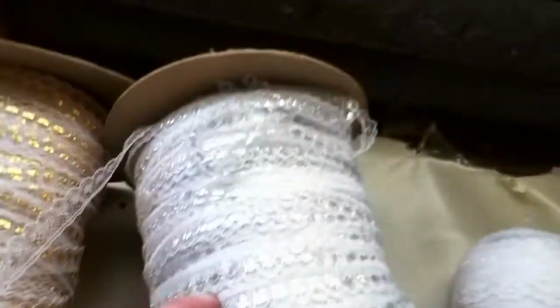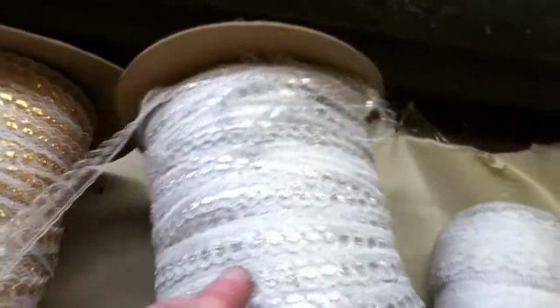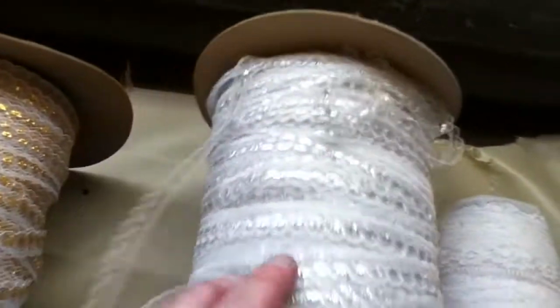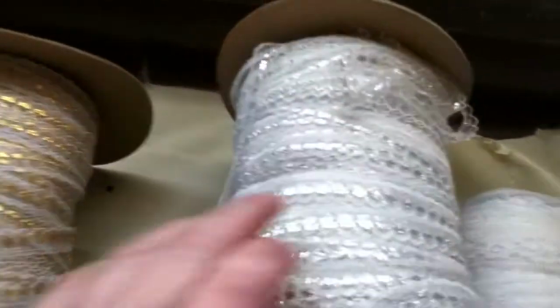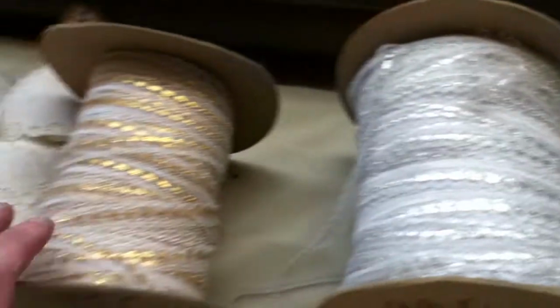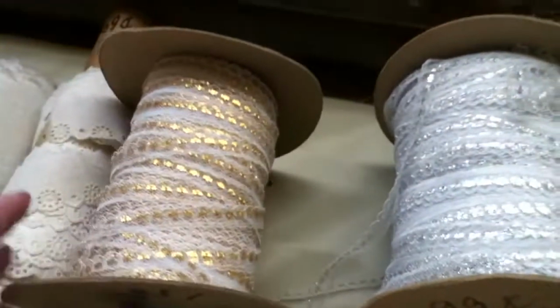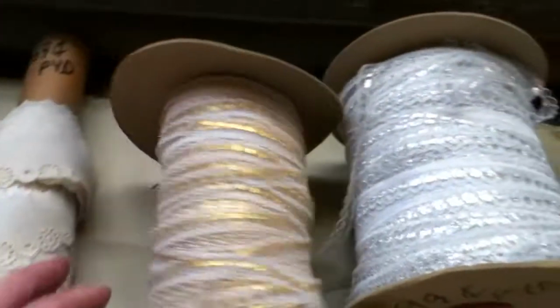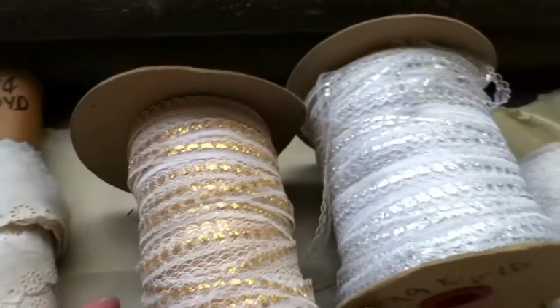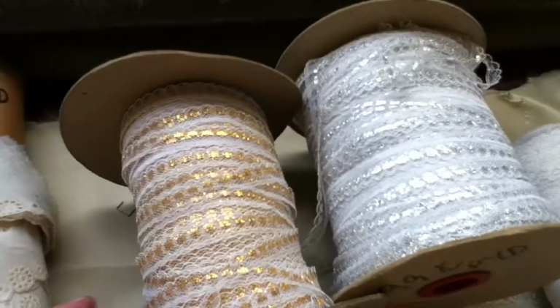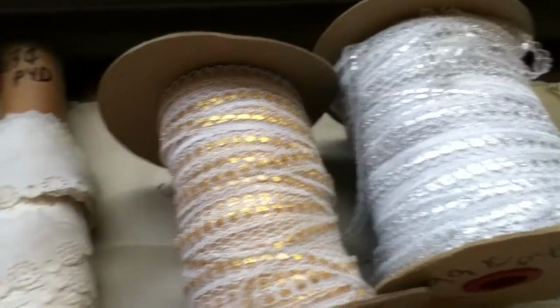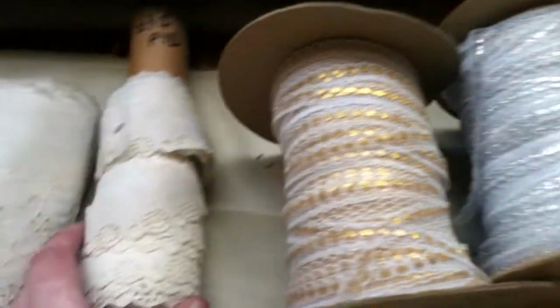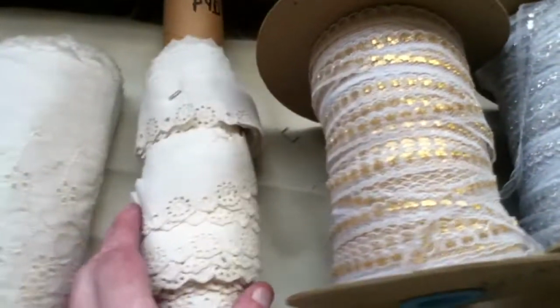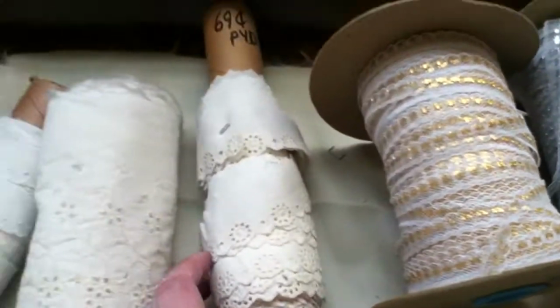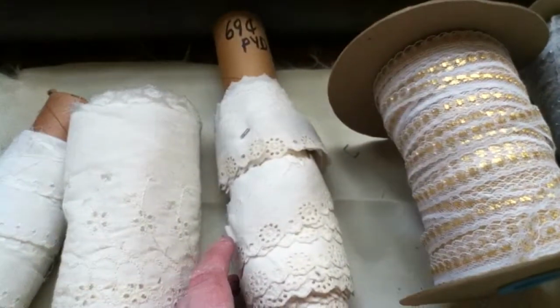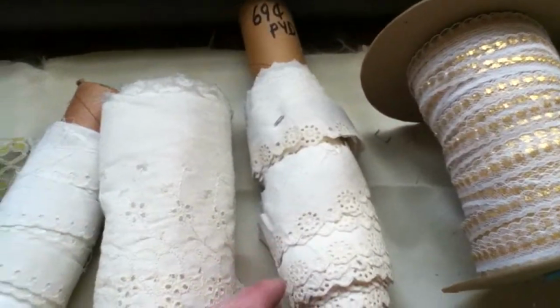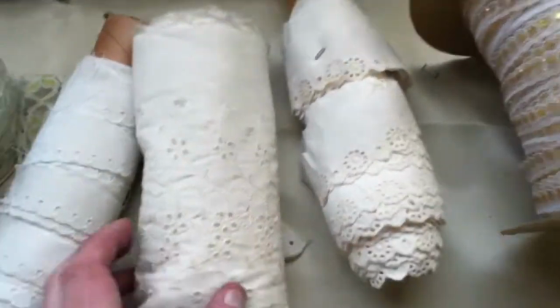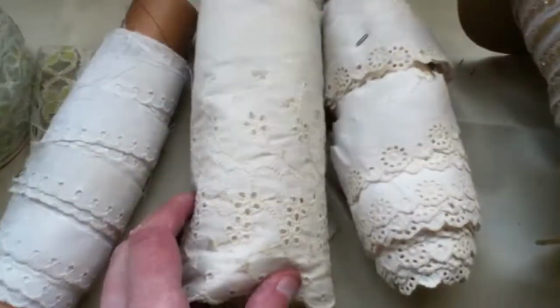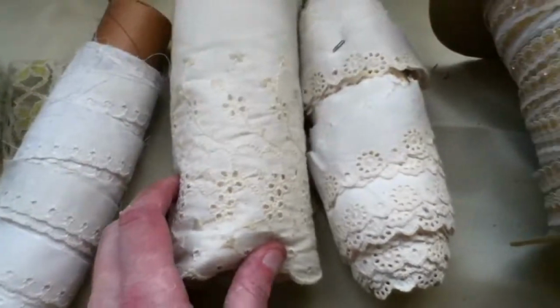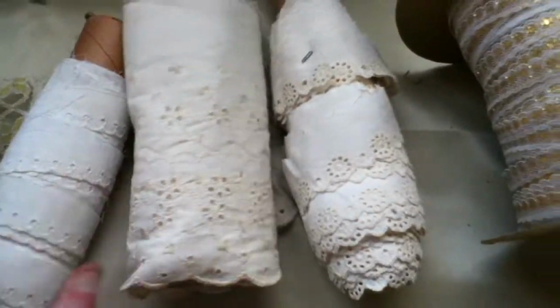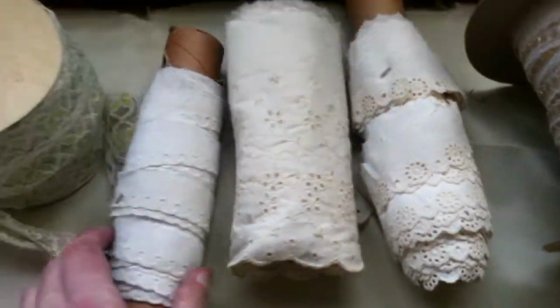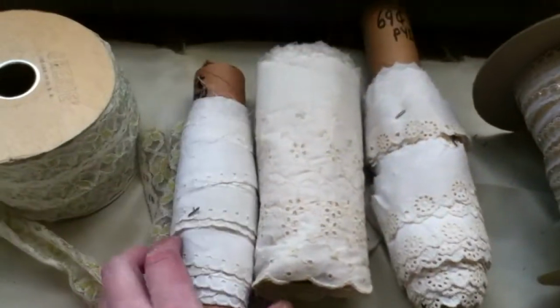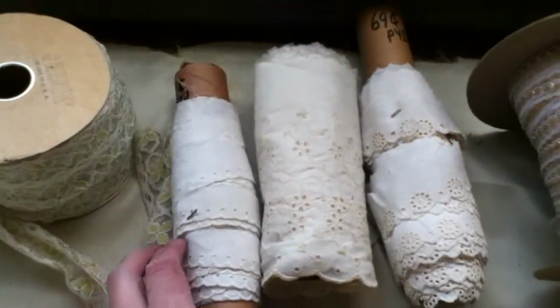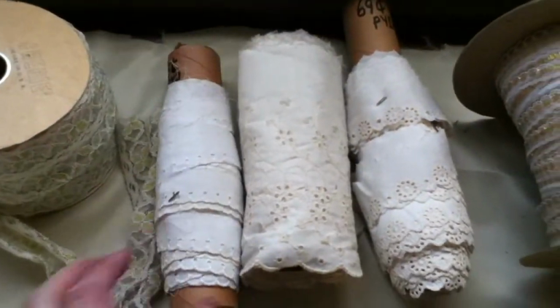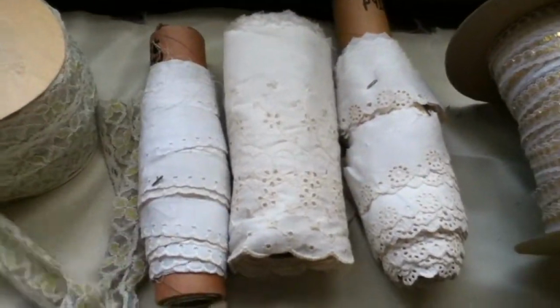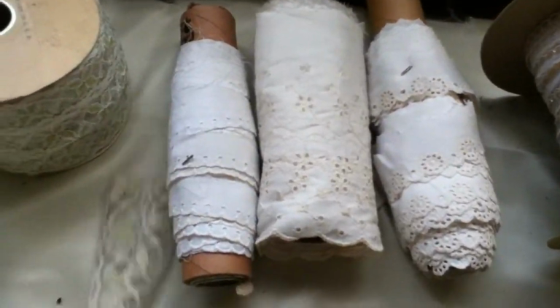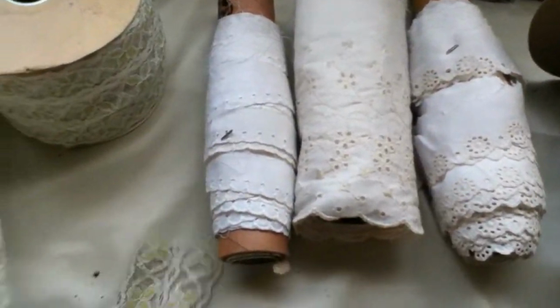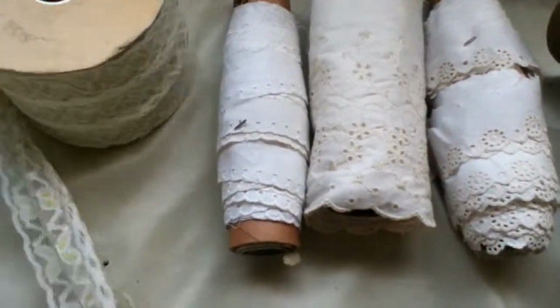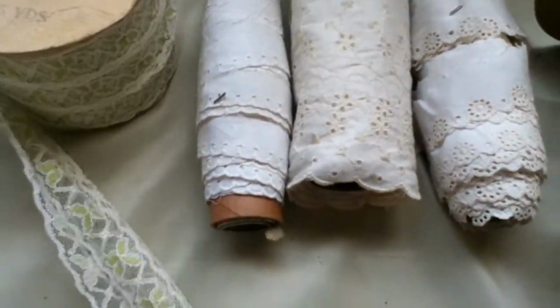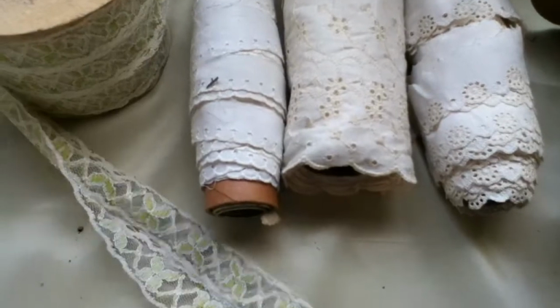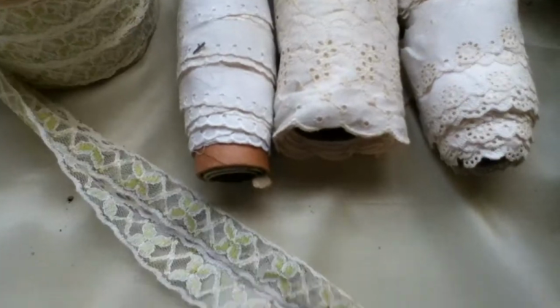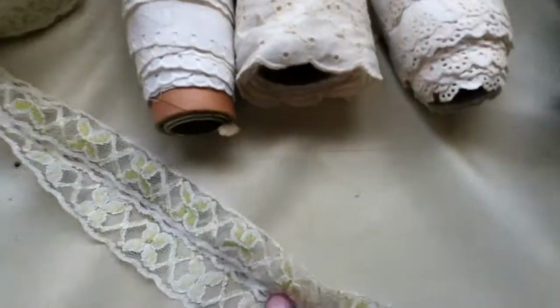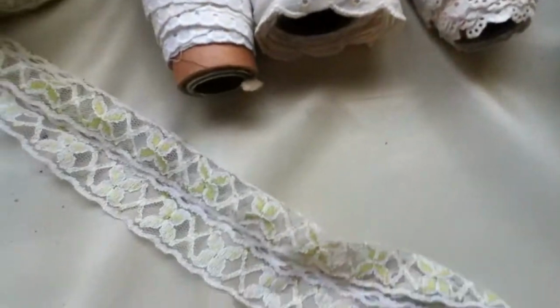Full bolt. Here is a gold. Here is an eyelet lace. Another roll. Here is a green lace.